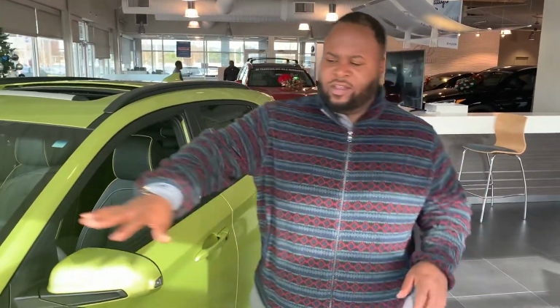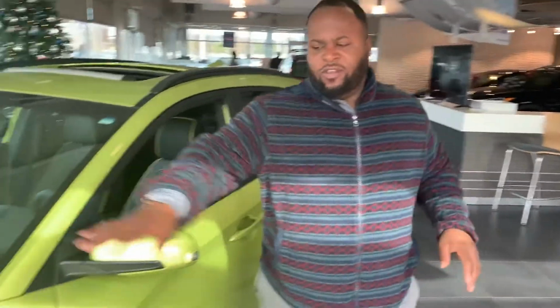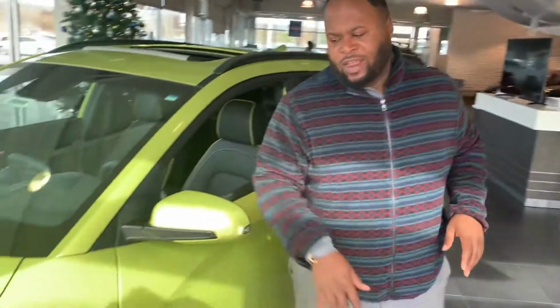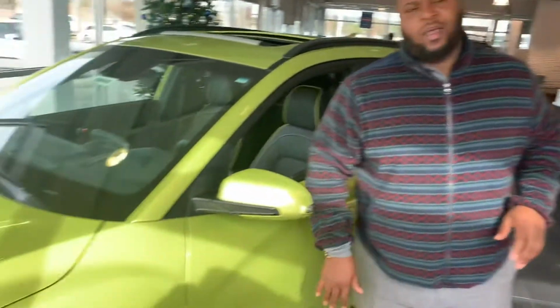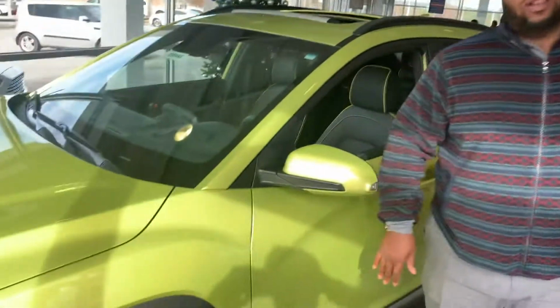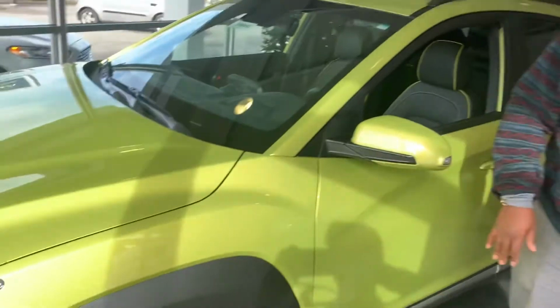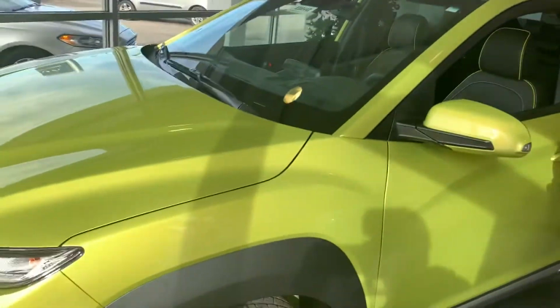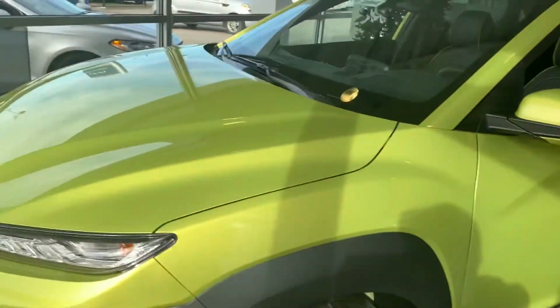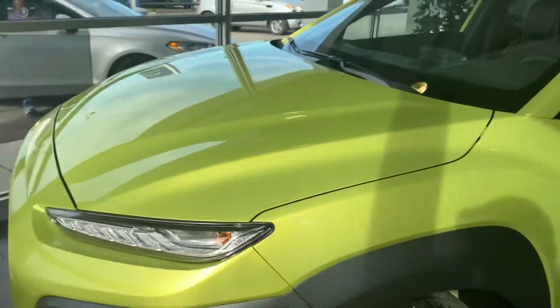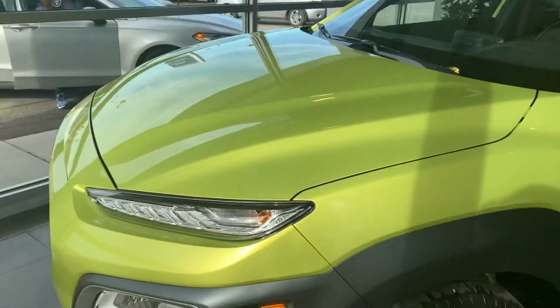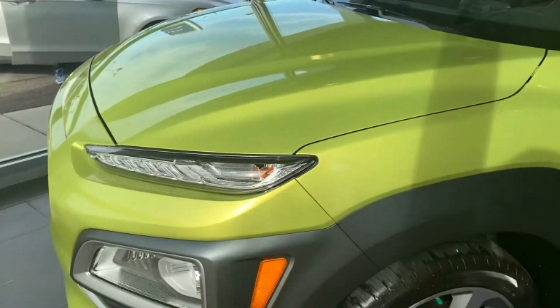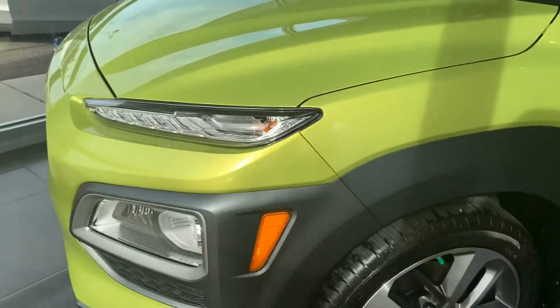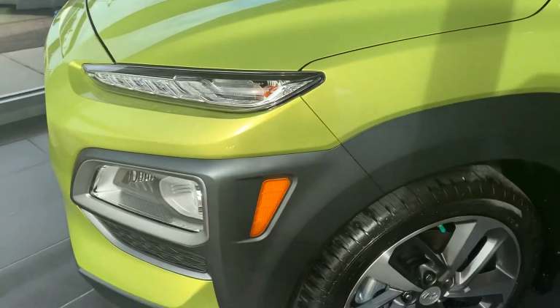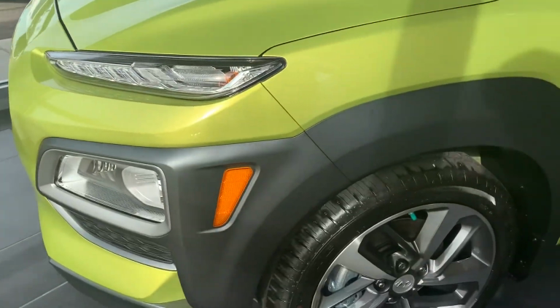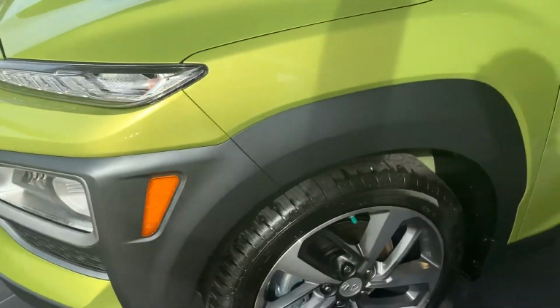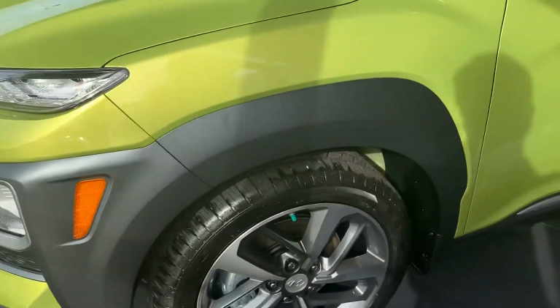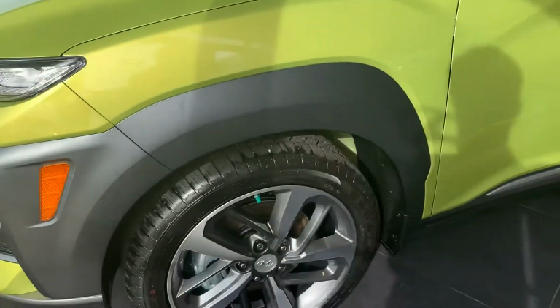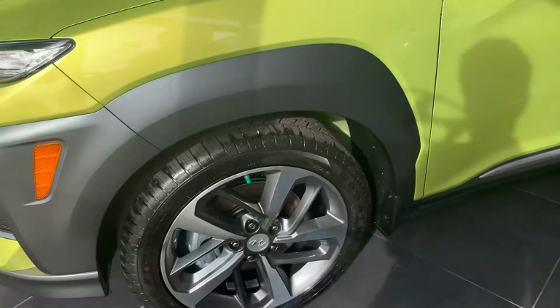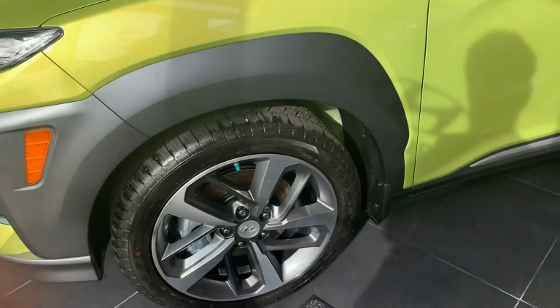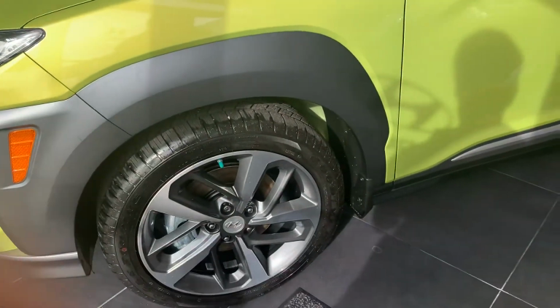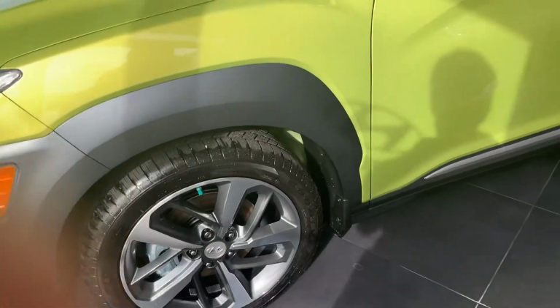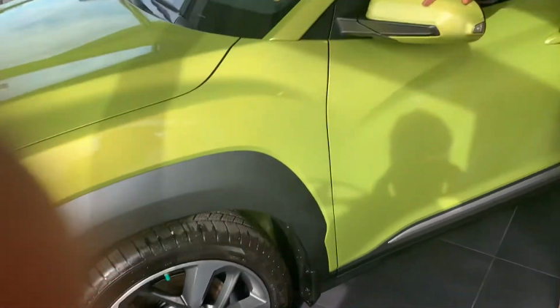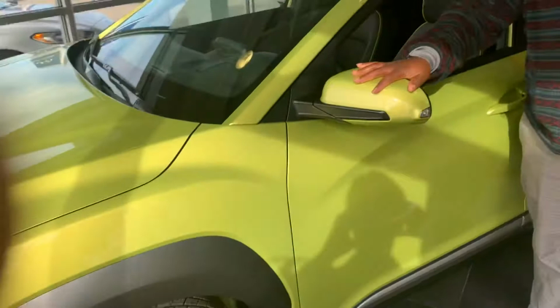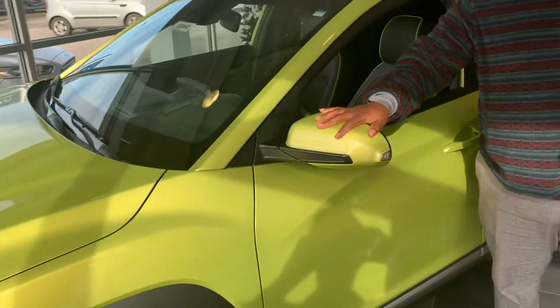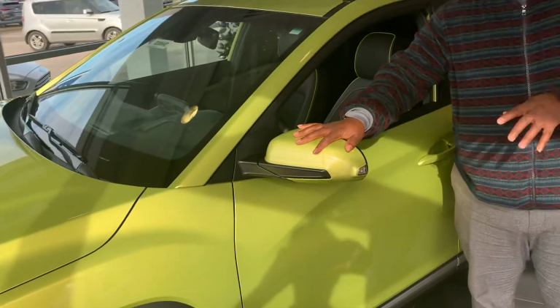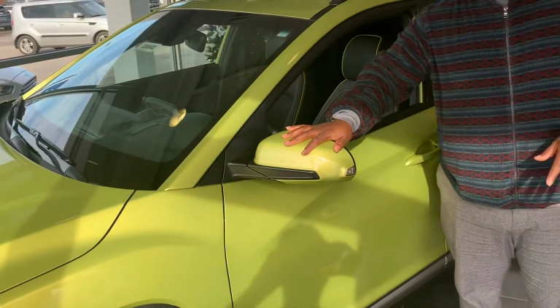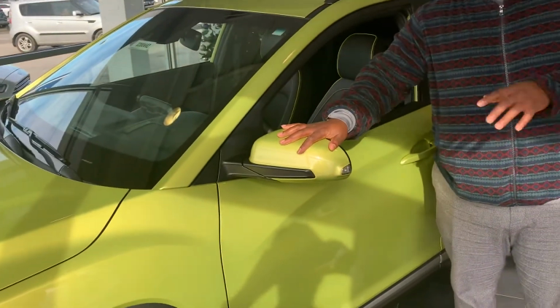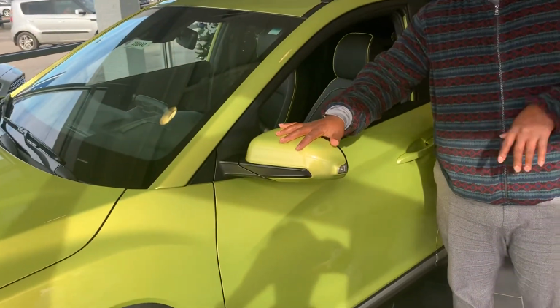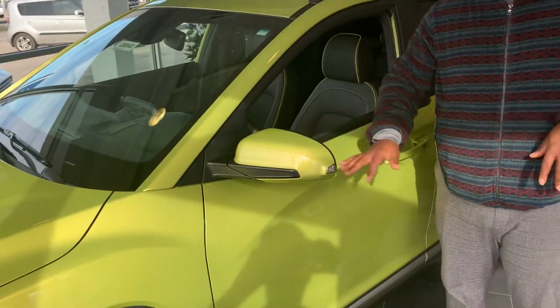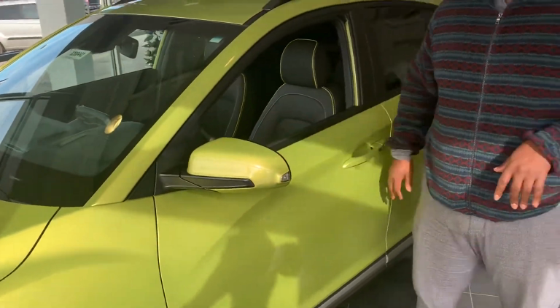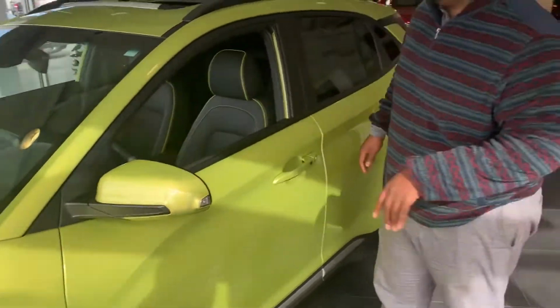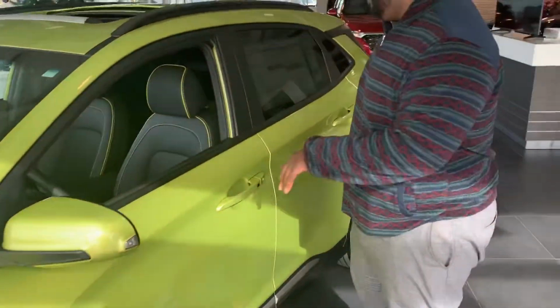It's going to feature daytime running lights, LED headlights, premium alloy wheels, and tons of great safety features like blind spot detection and lane keep assist. Why don't you follow me? I'll show you inside.